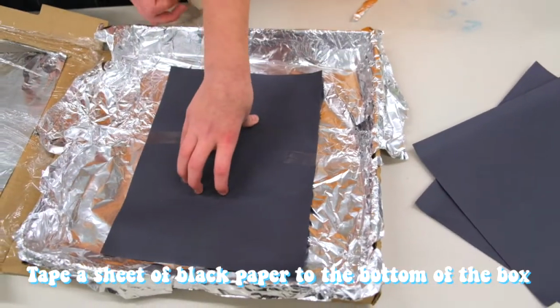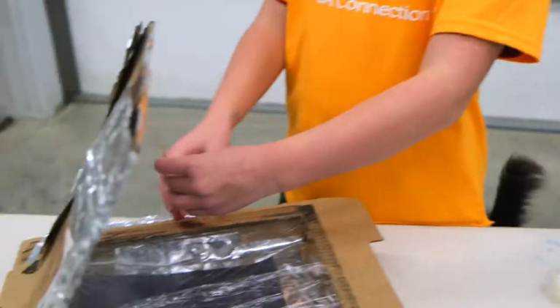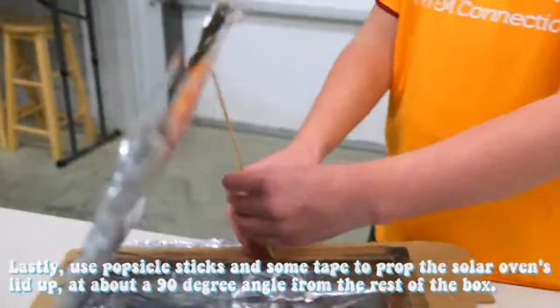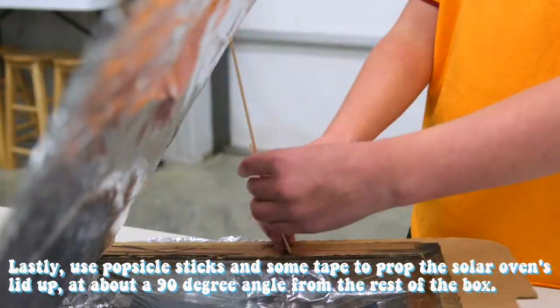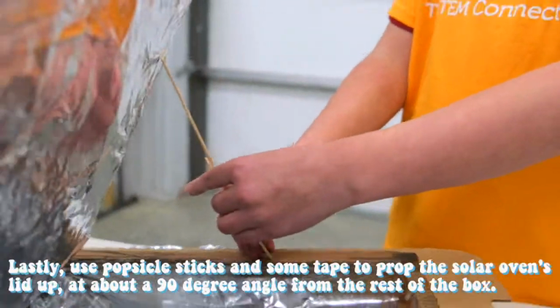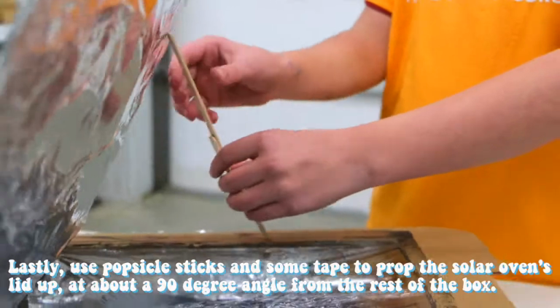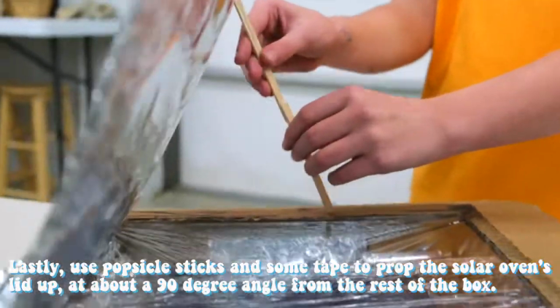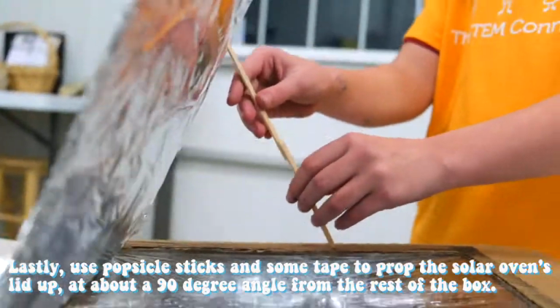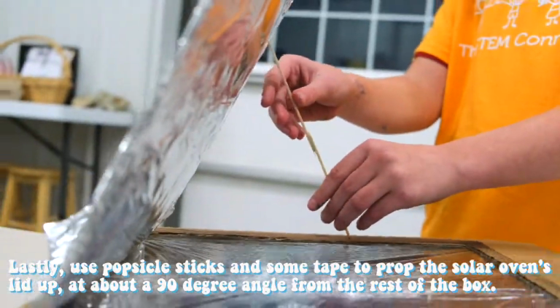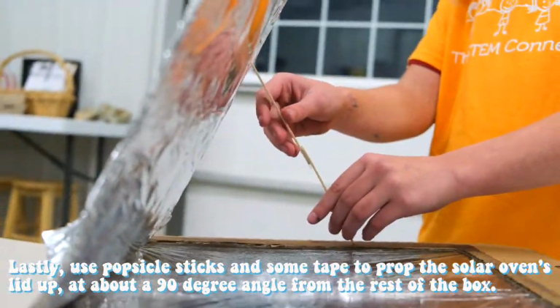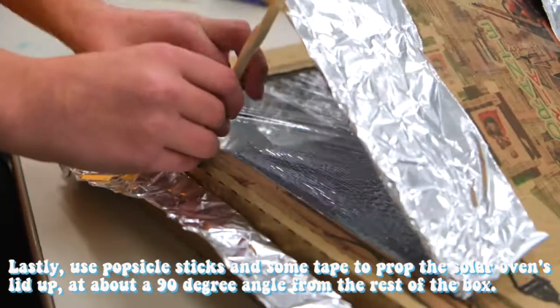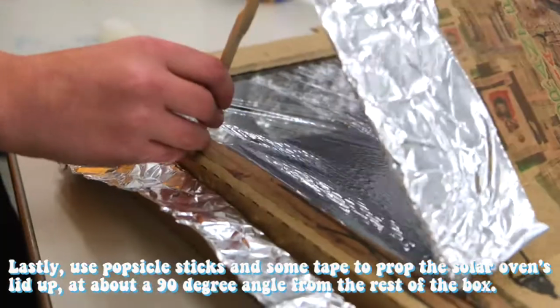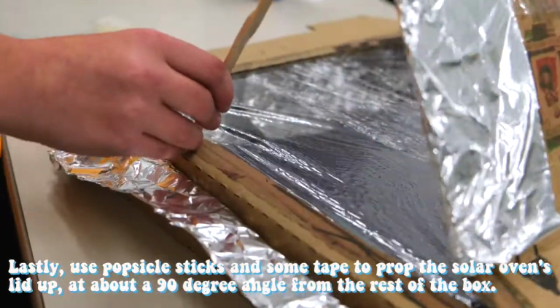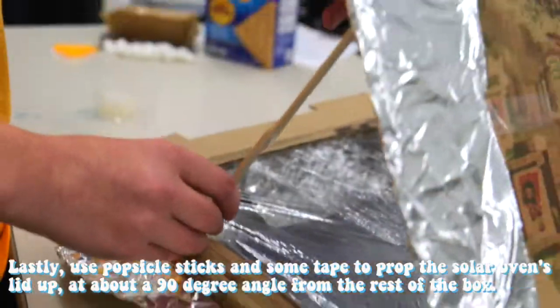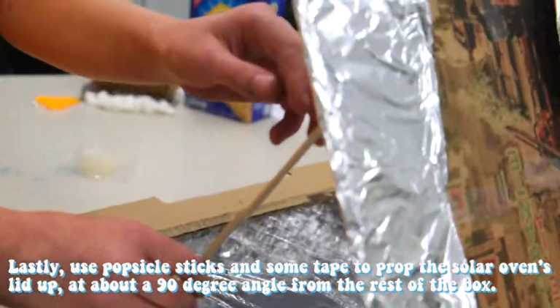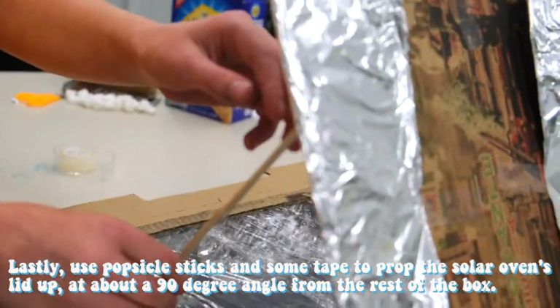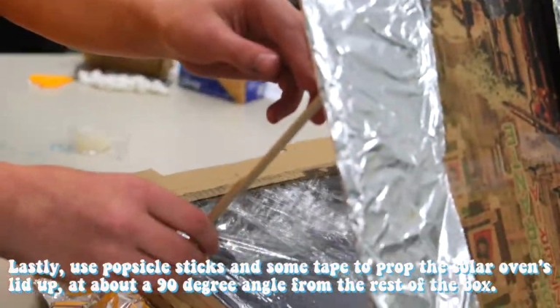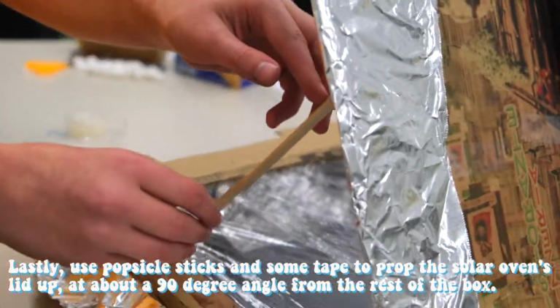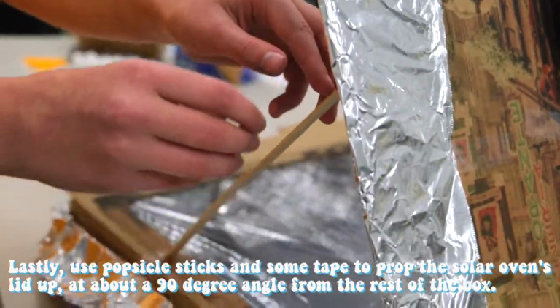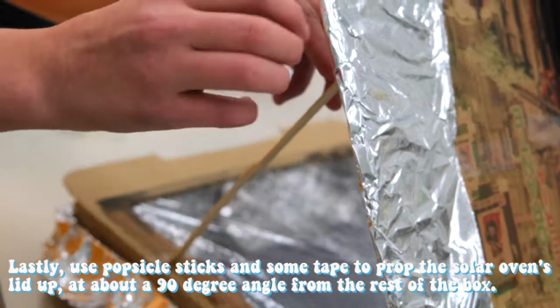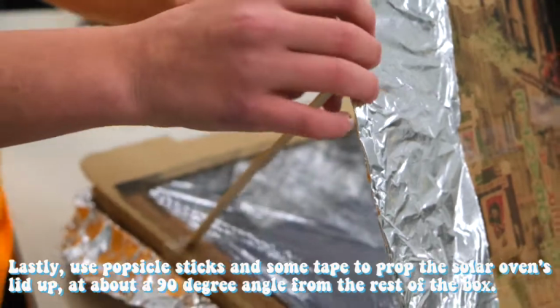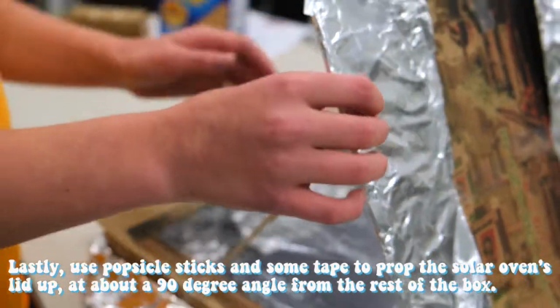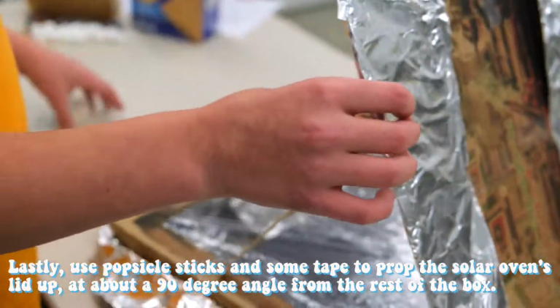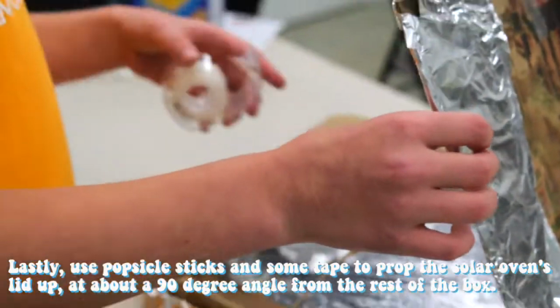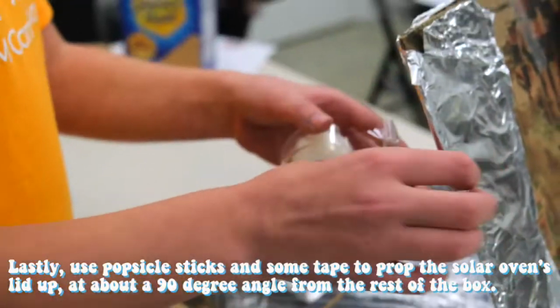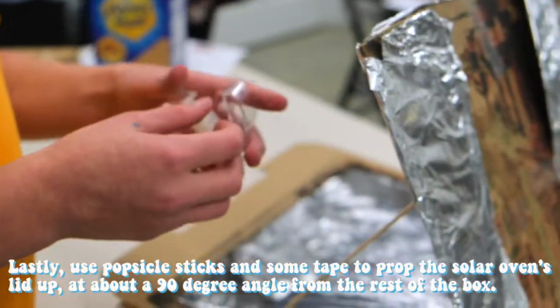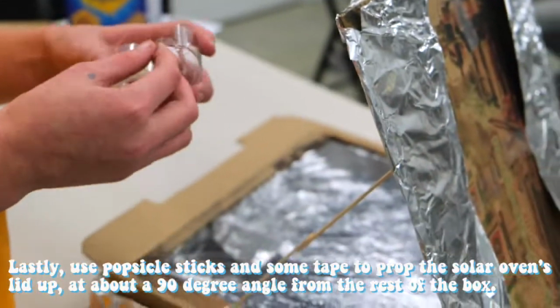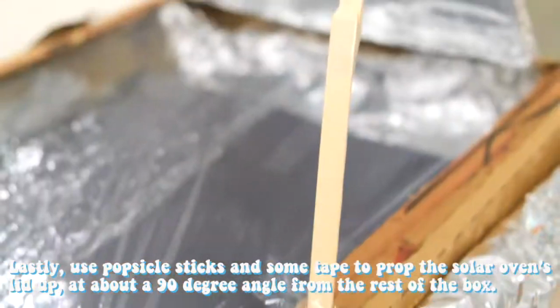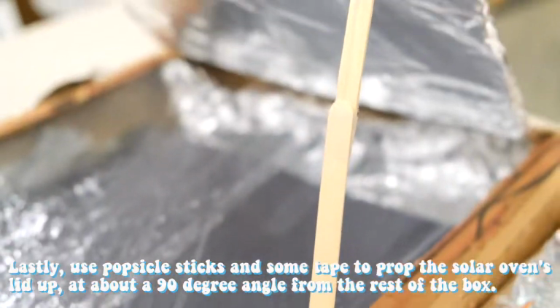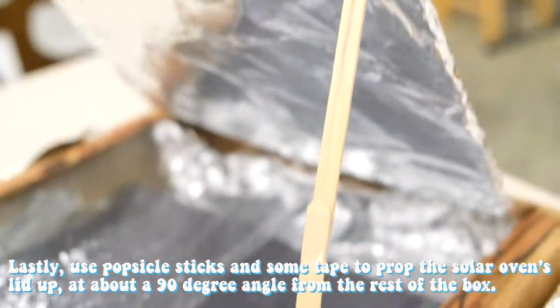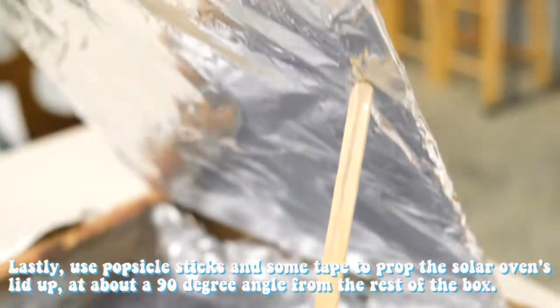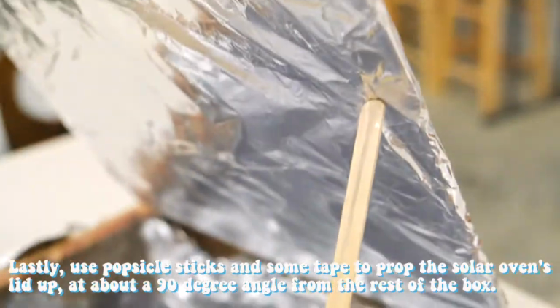Step seven: lastly, use popsicle sticks and some tape to prop the solar oven's lid up at about a 90-degree angle from the rest of the box. Your solar oven is ready to do some cooking!